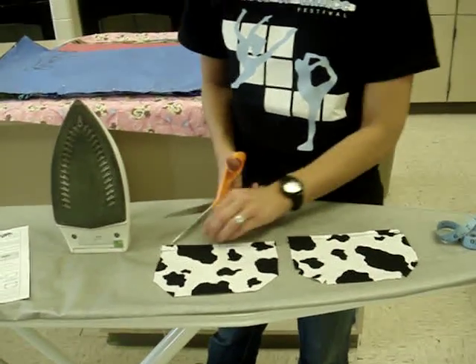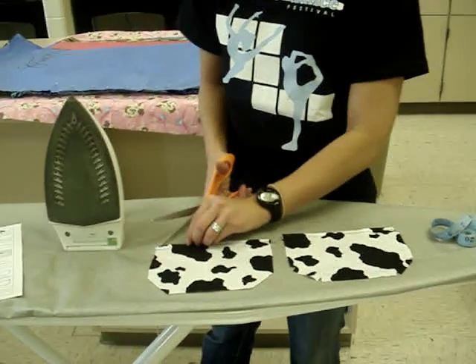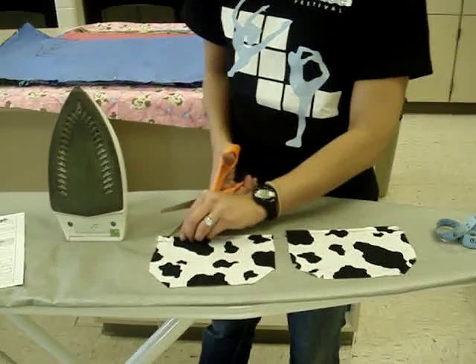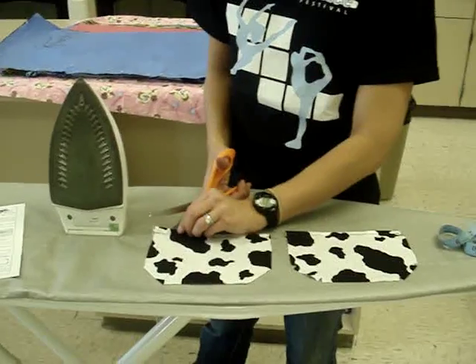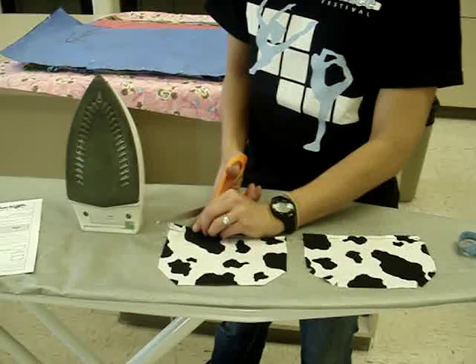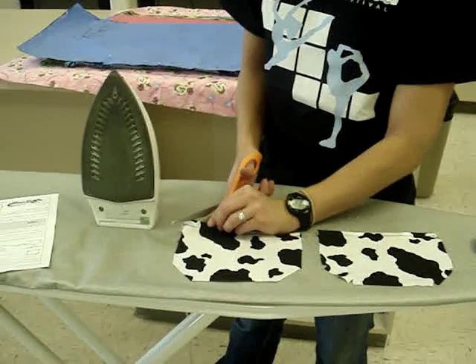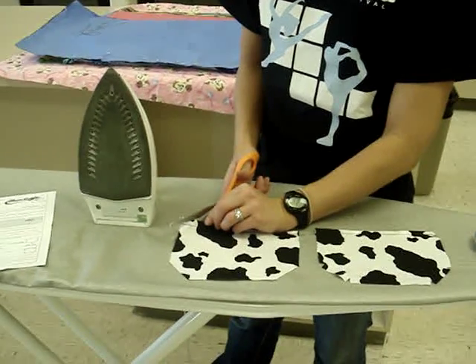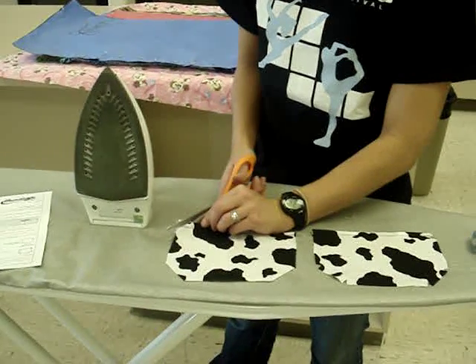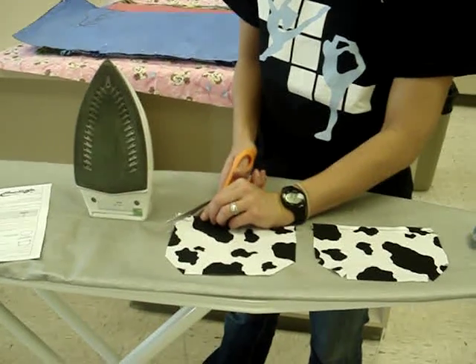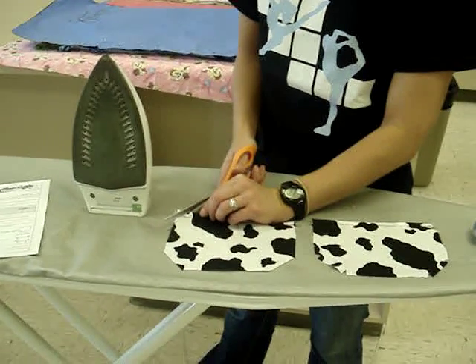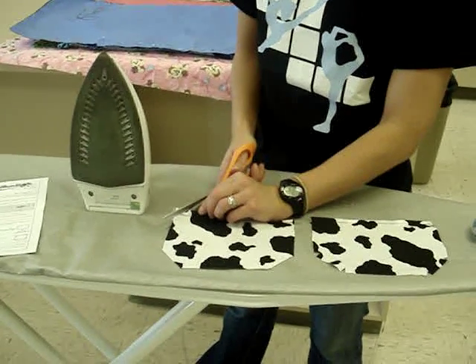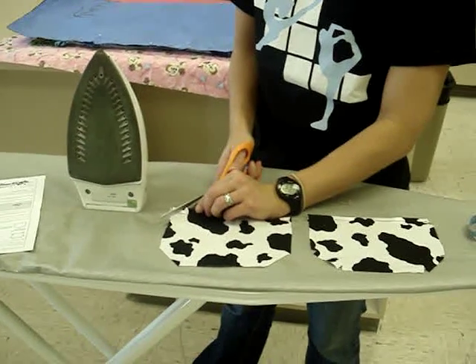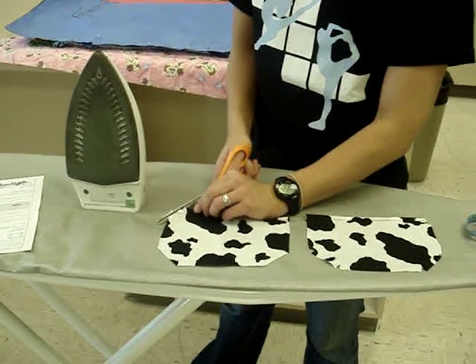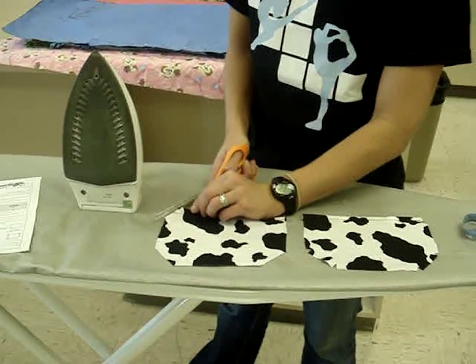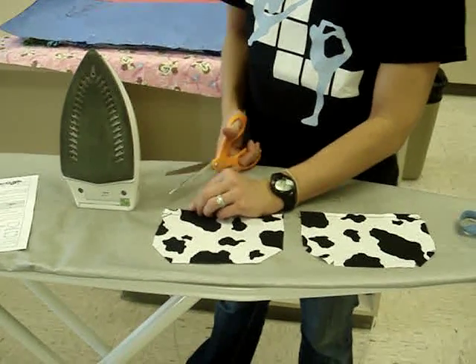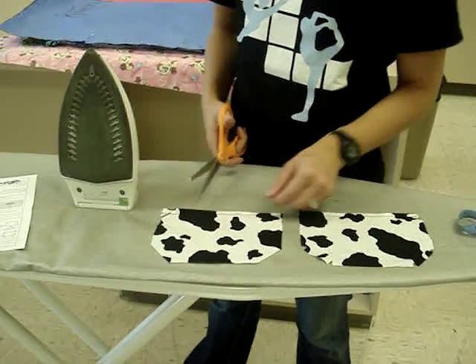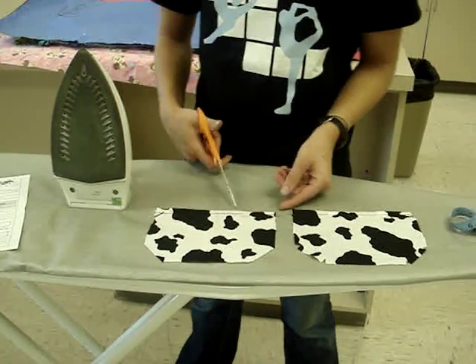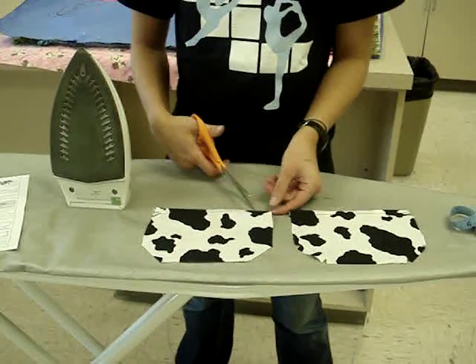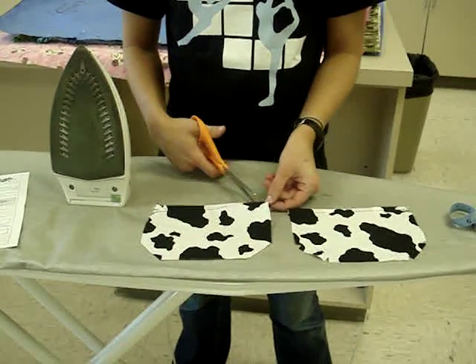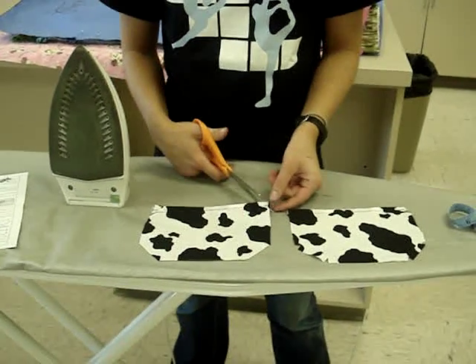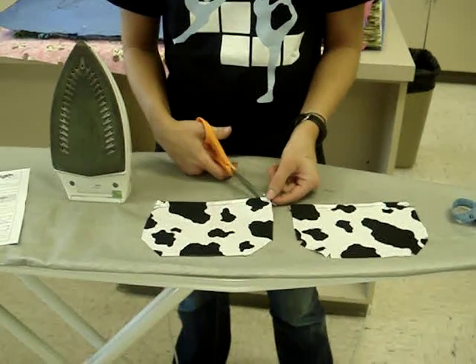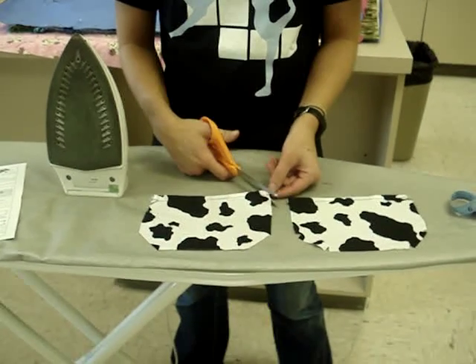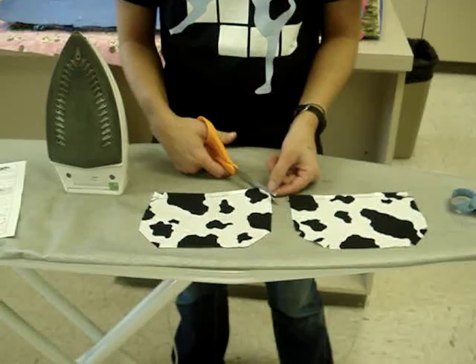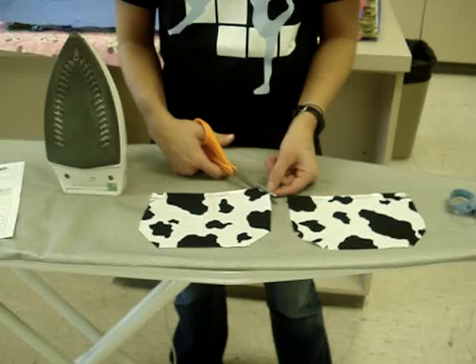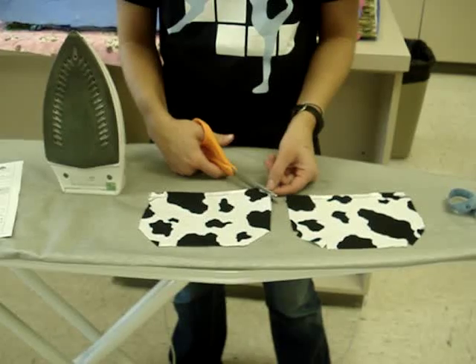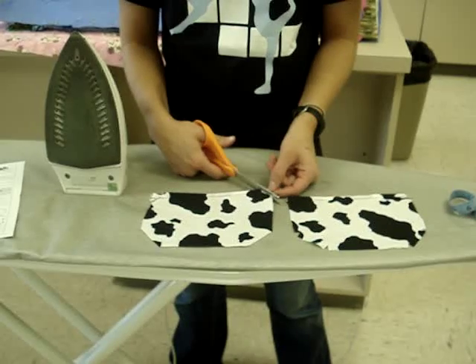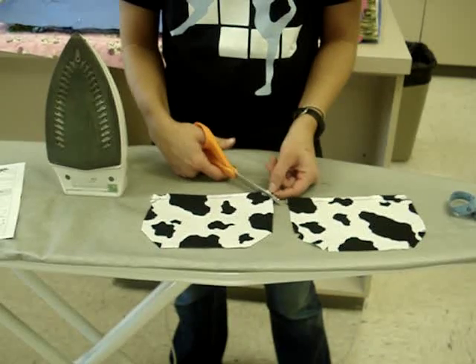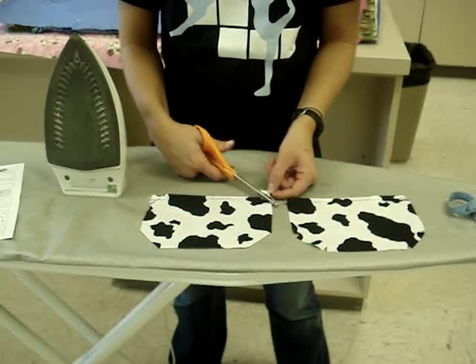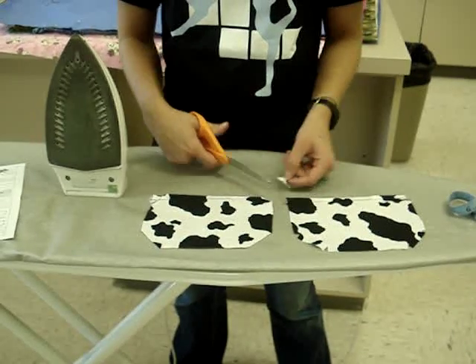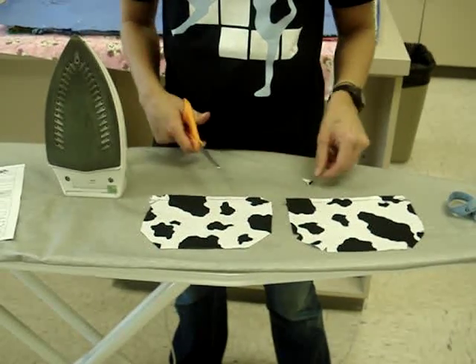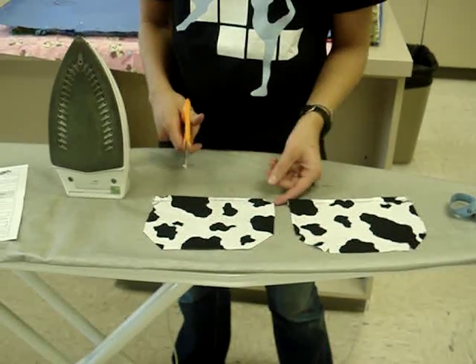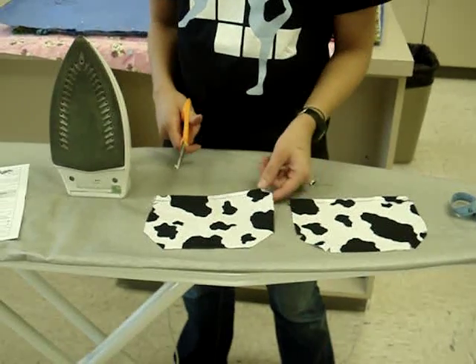We're going to trim off just that edge of the corner — this is just going to keep it from being too thick once we fold up the pocket.